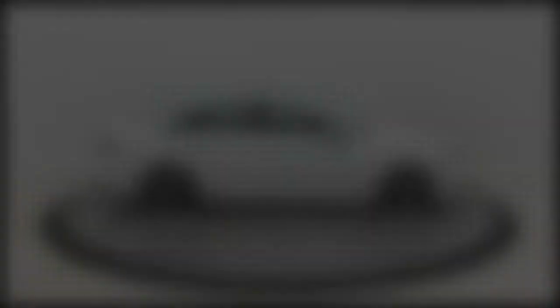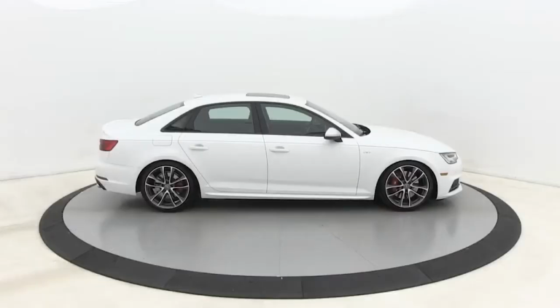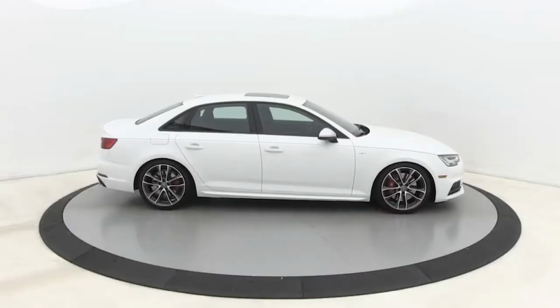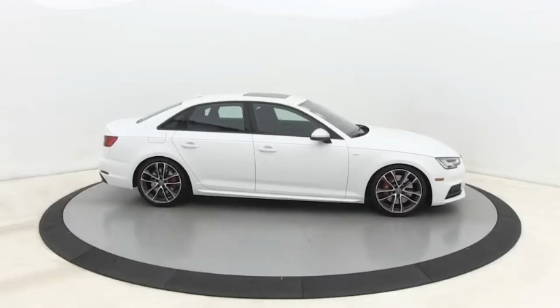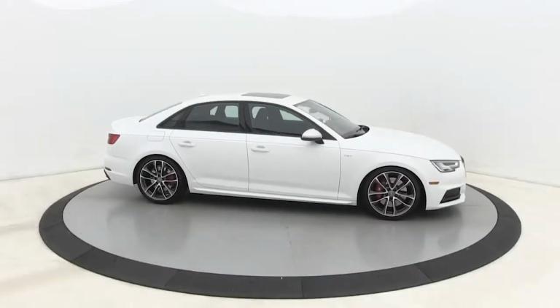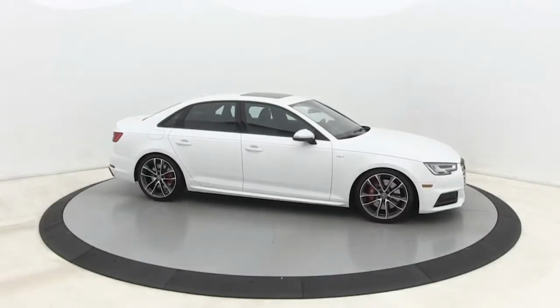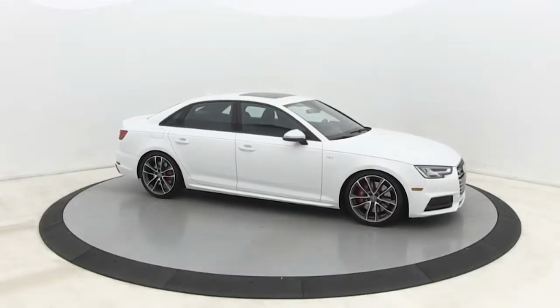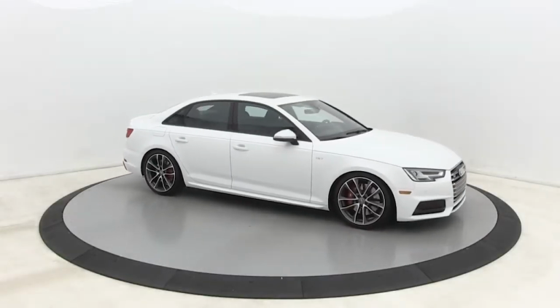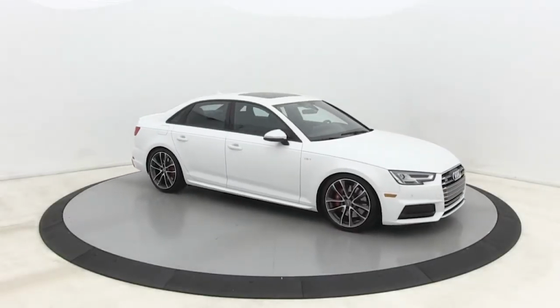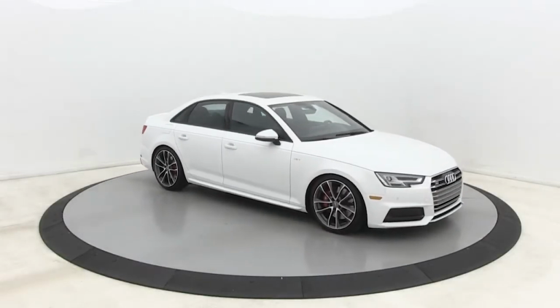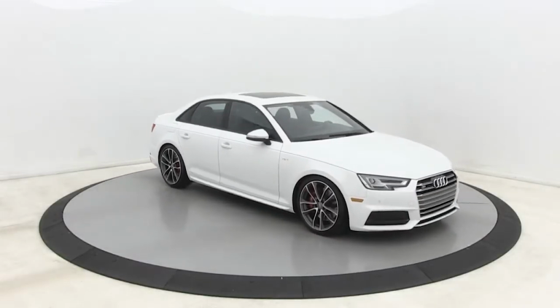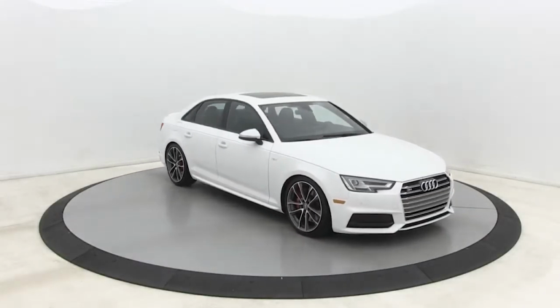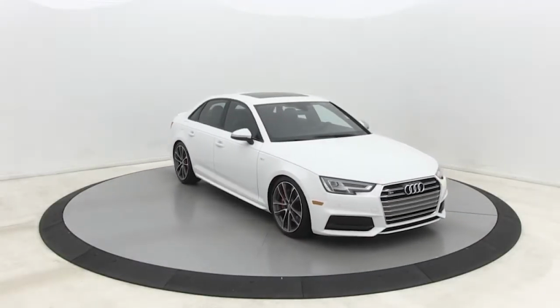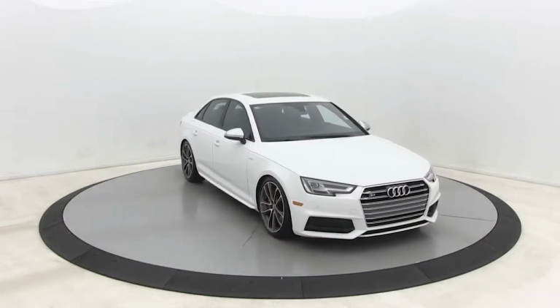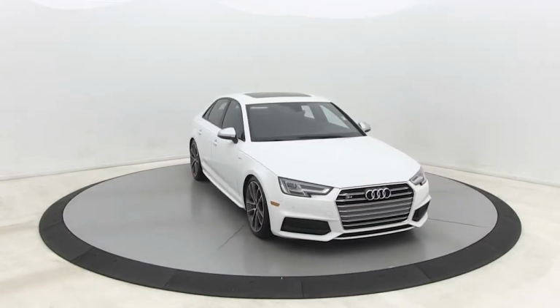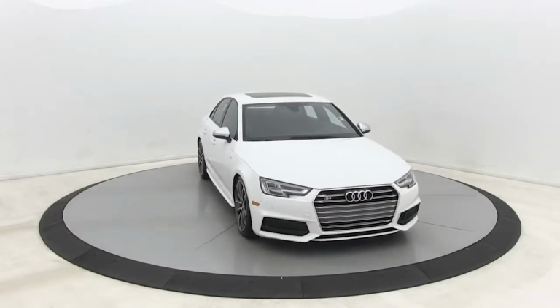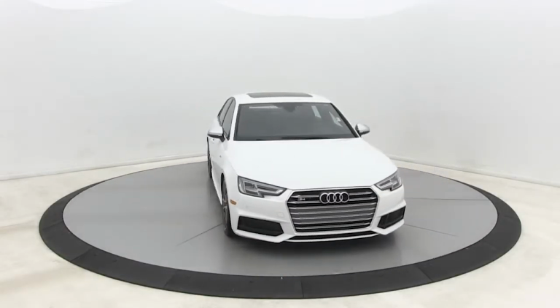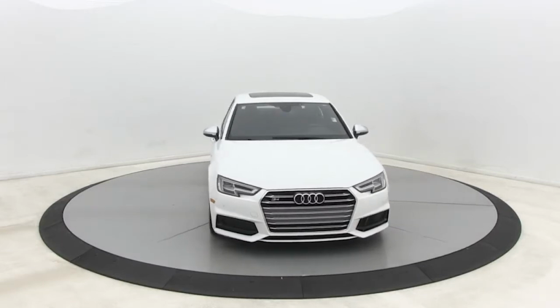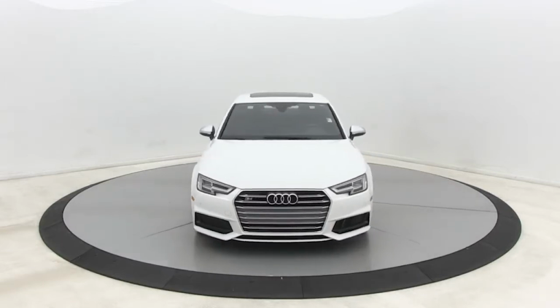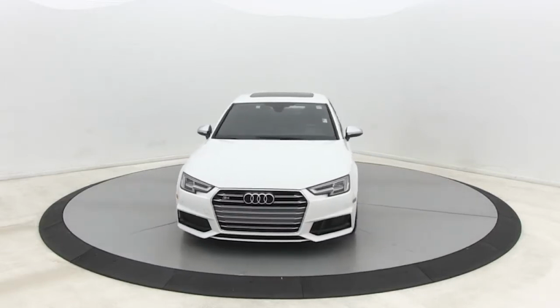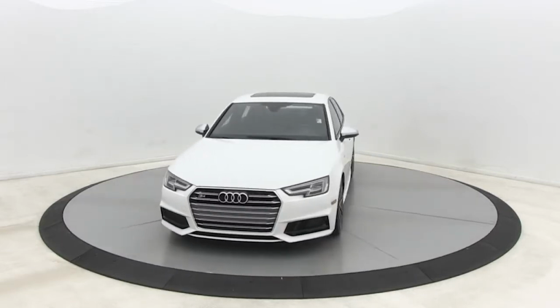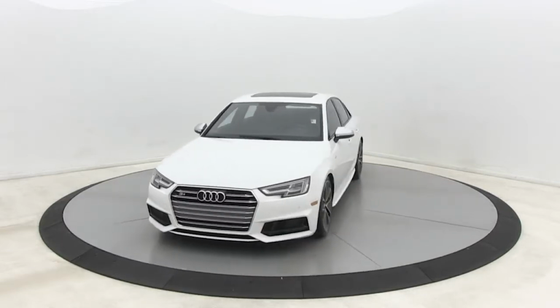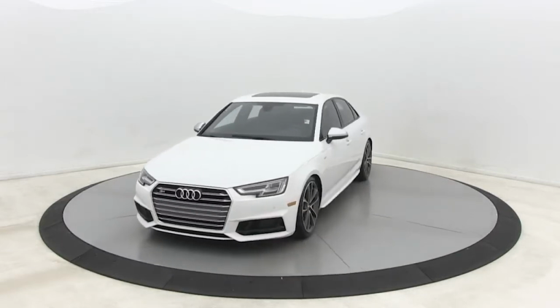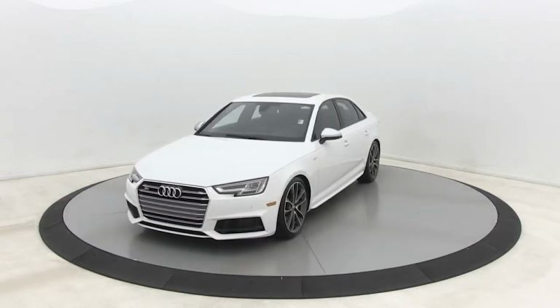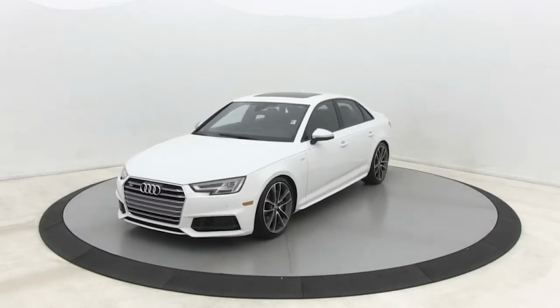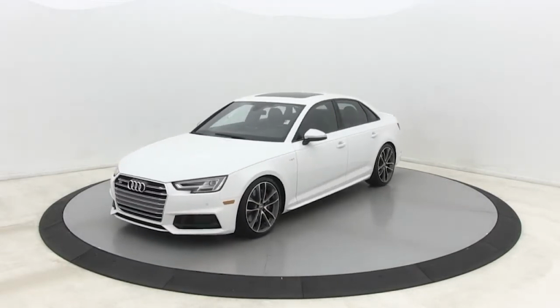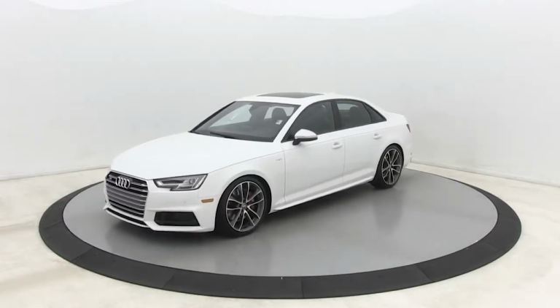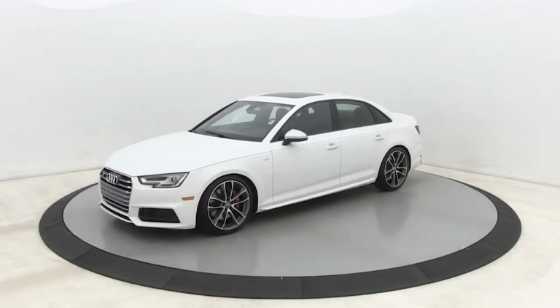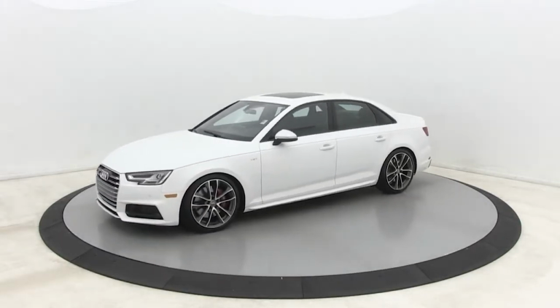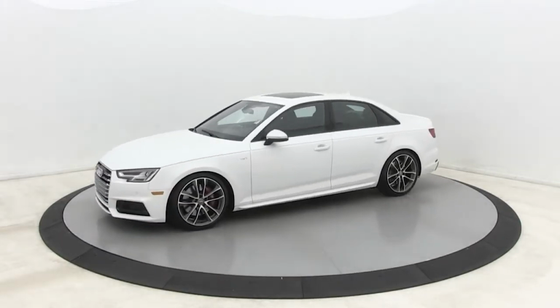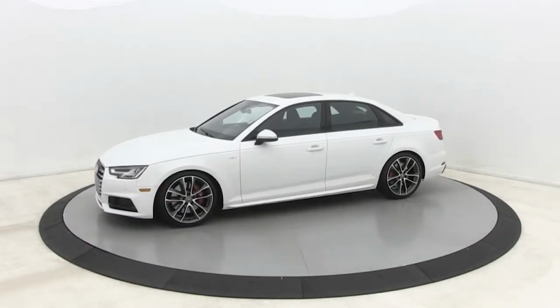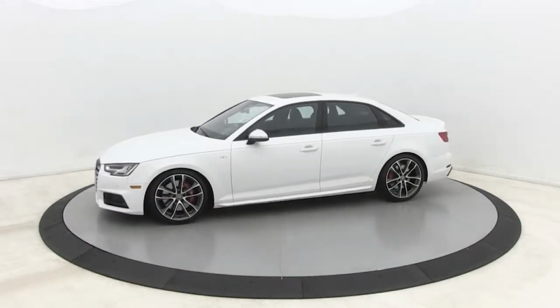Get into a car with value. 2018 Audi S4. With less than 70,000 miles on the odometer, this vehicle provides excellent value.